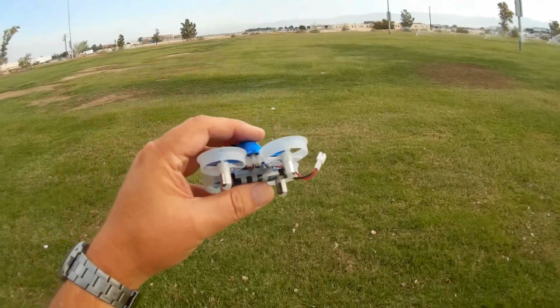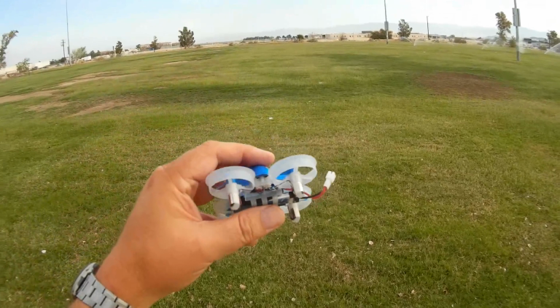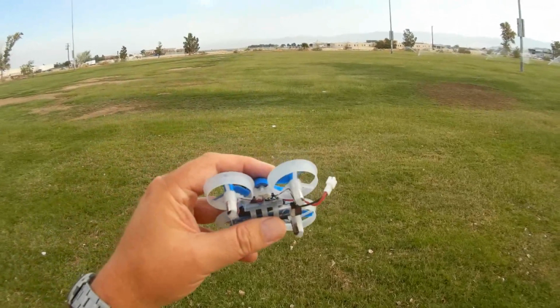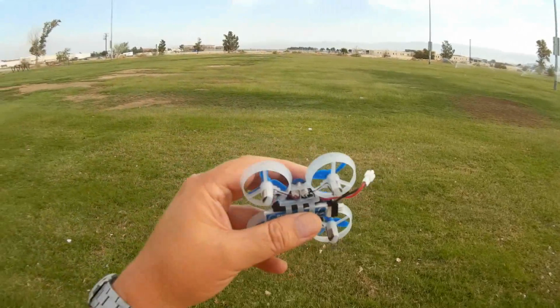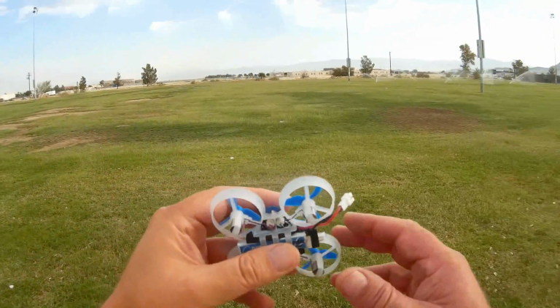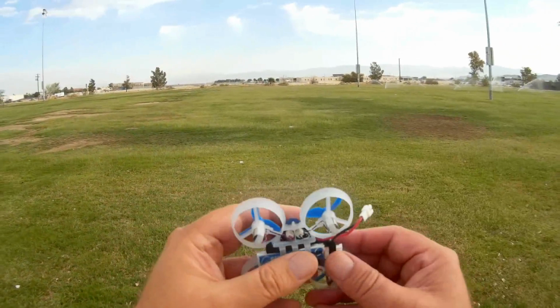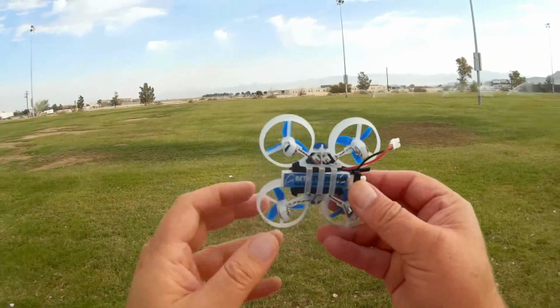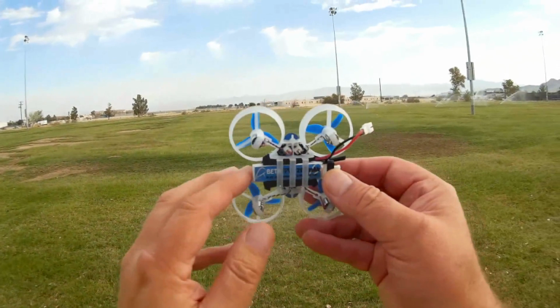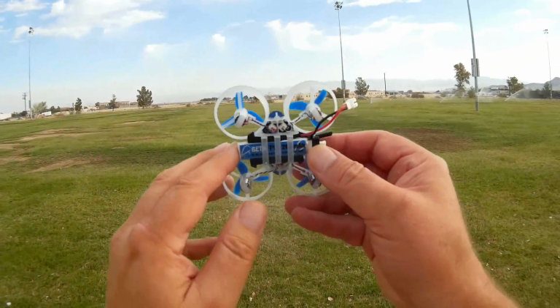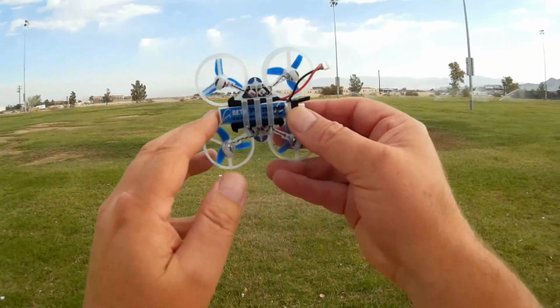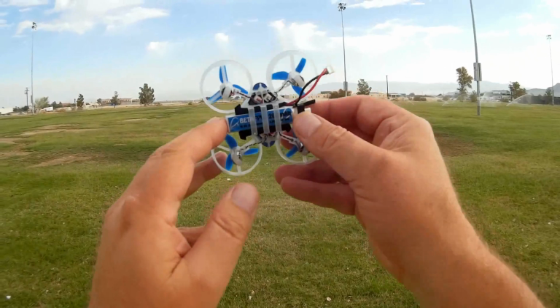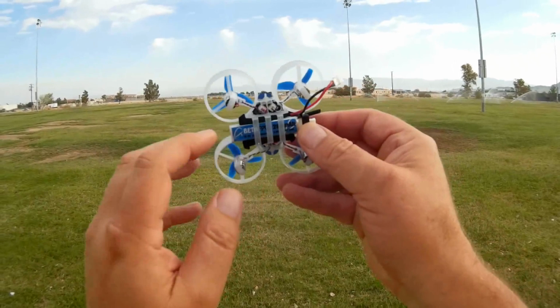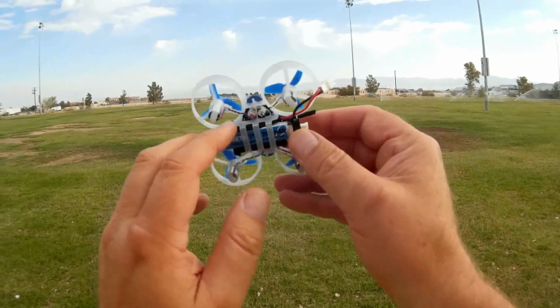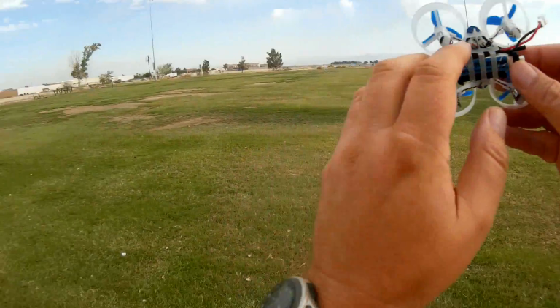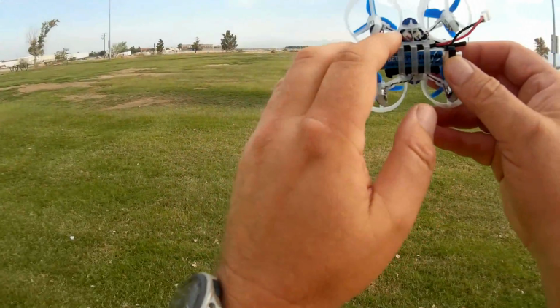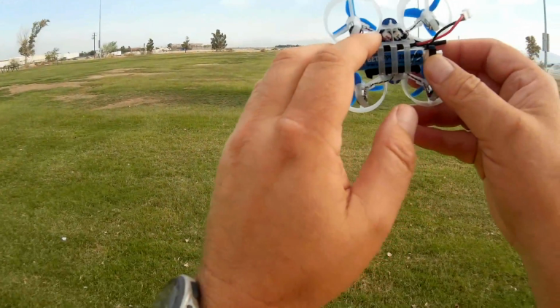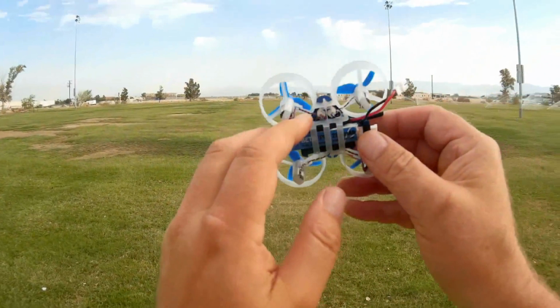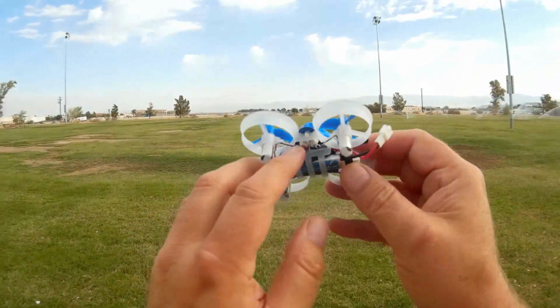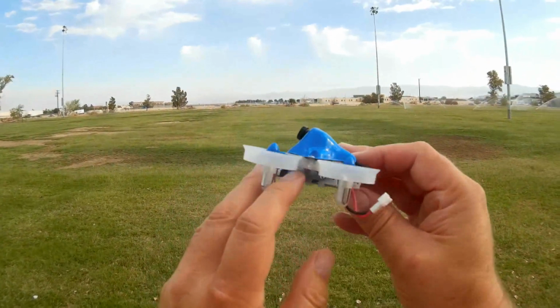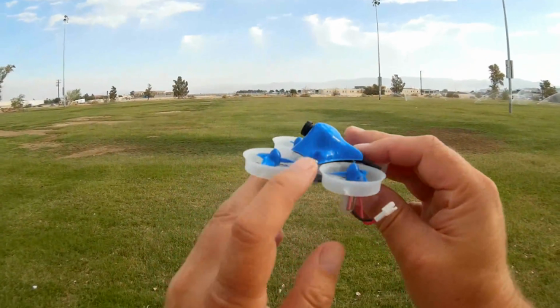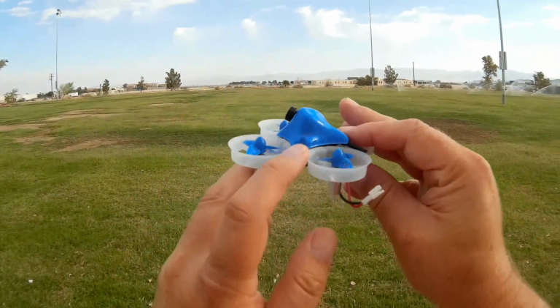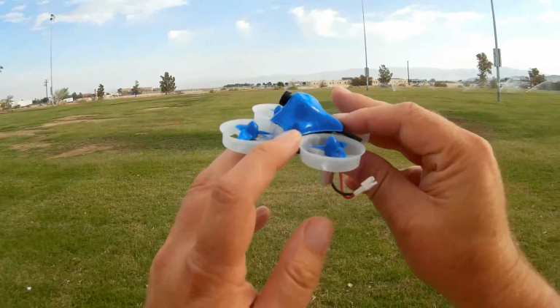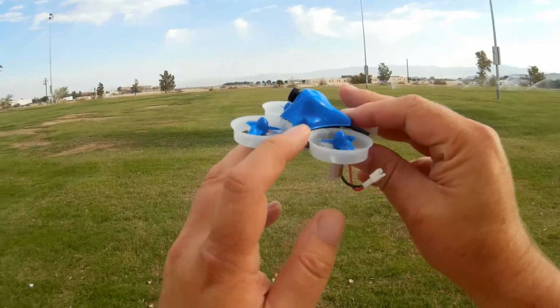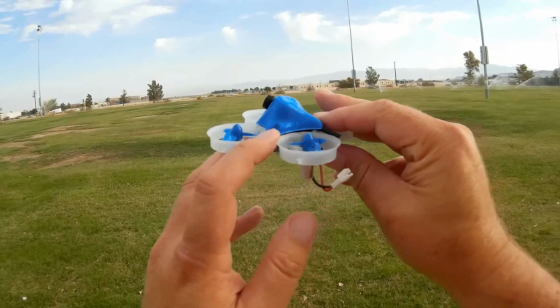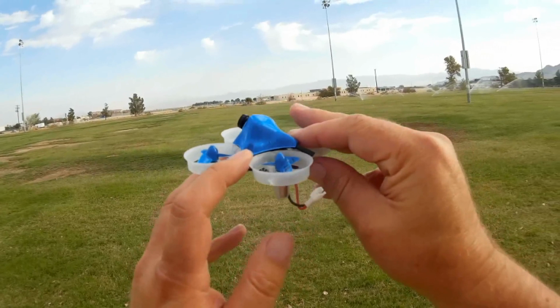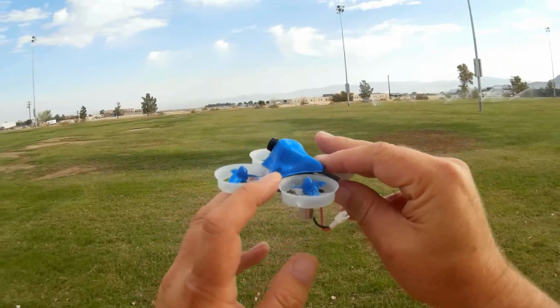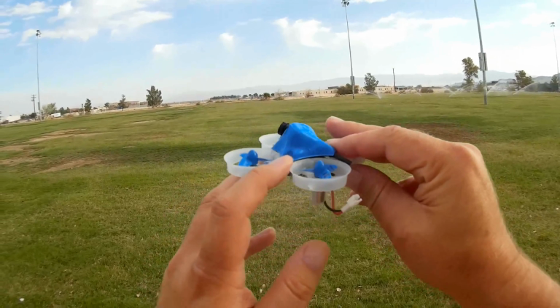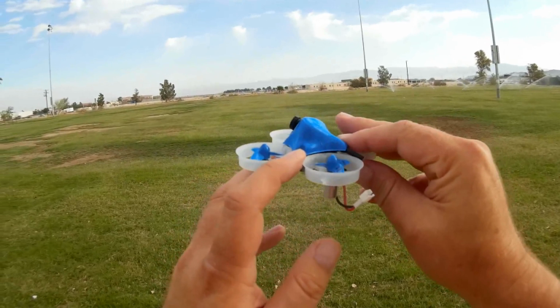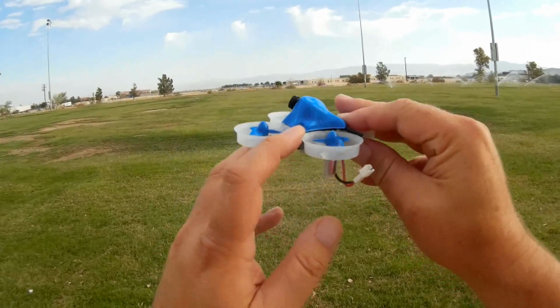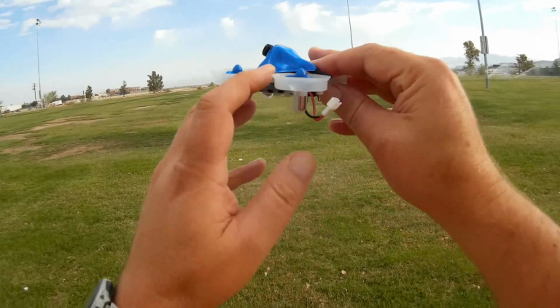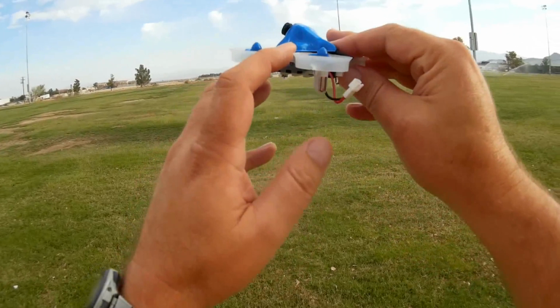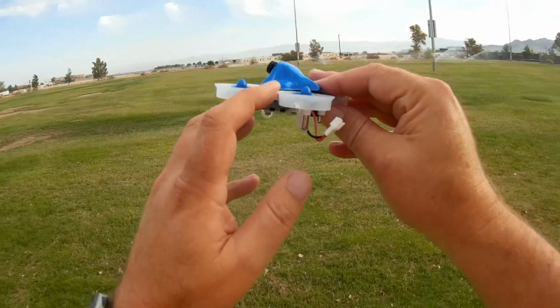The flight control board on this quadcopter is a Seriously Pro Racing F3 EVO, and it's loaded up with Betaflight 3.1.6.